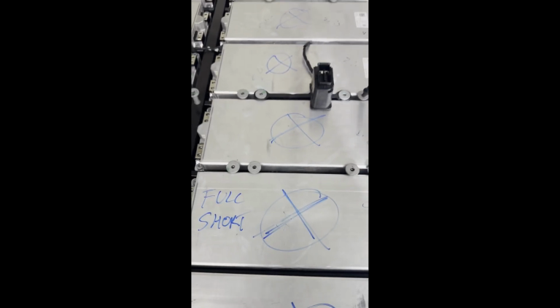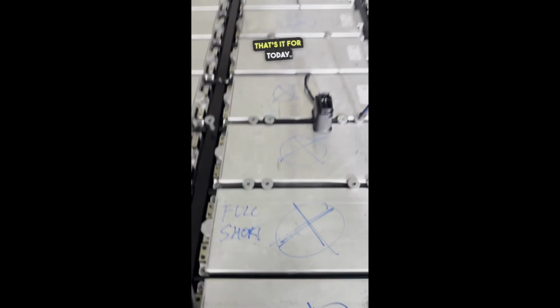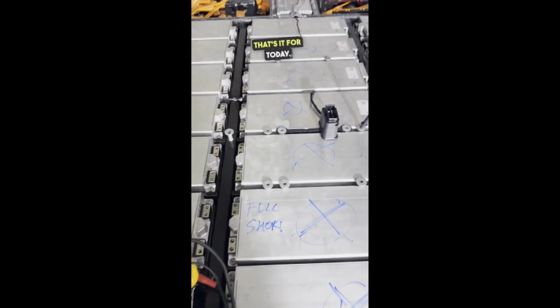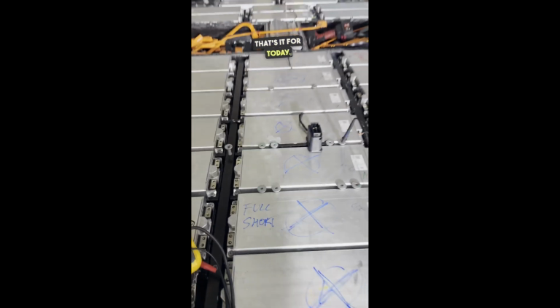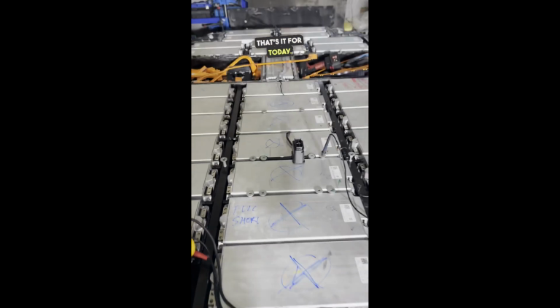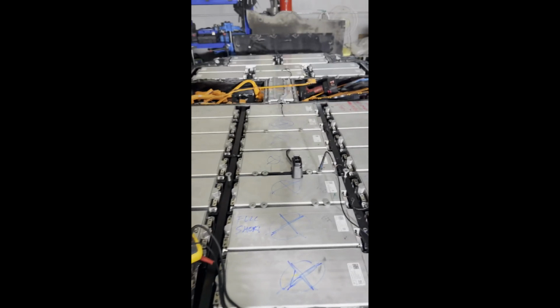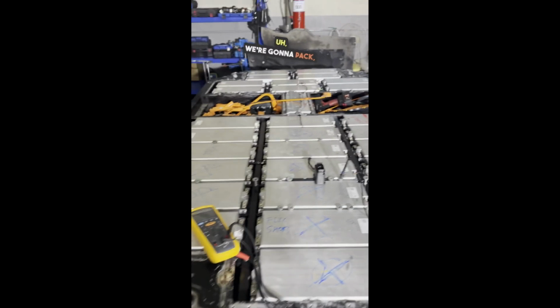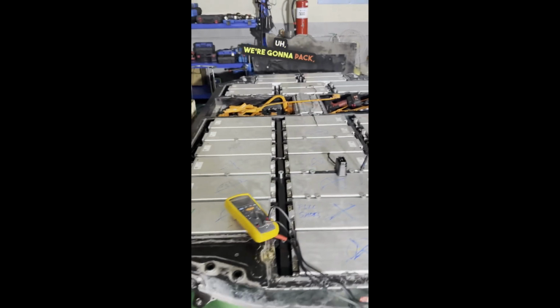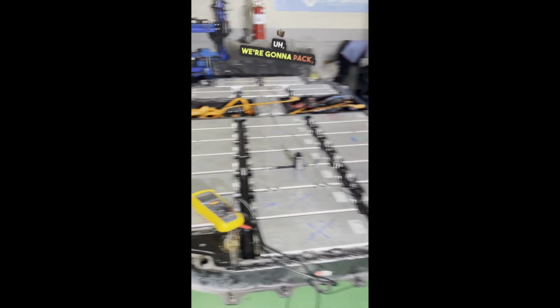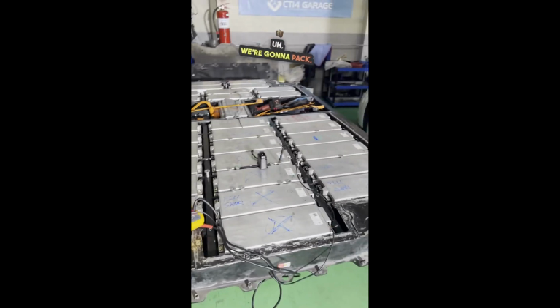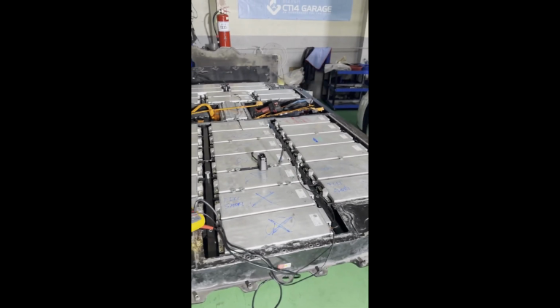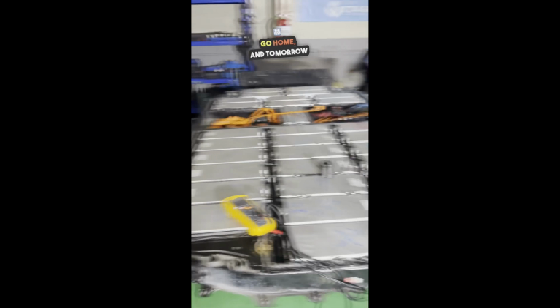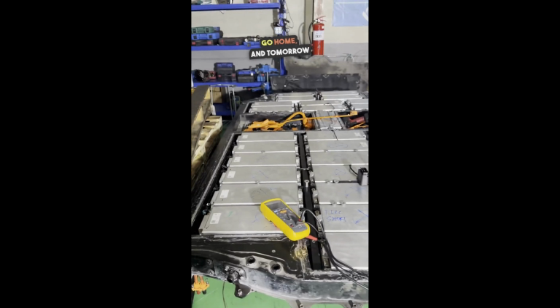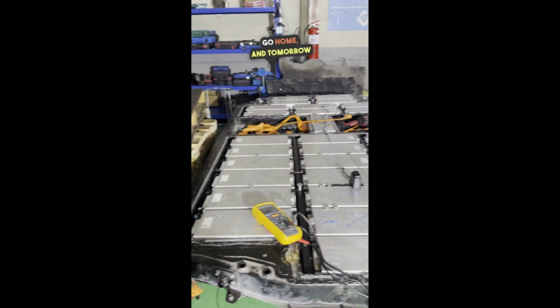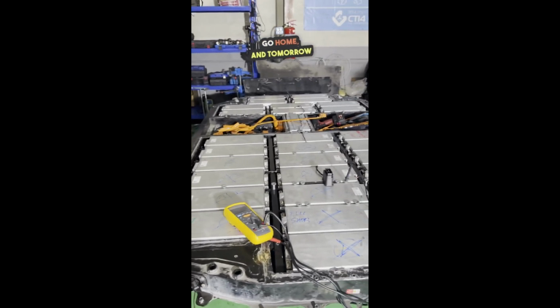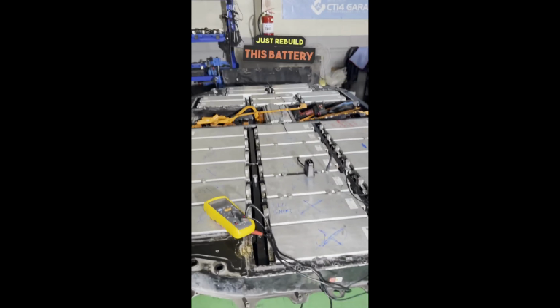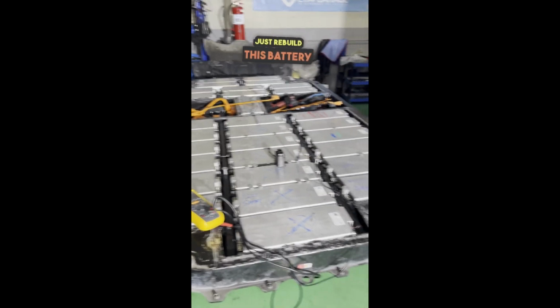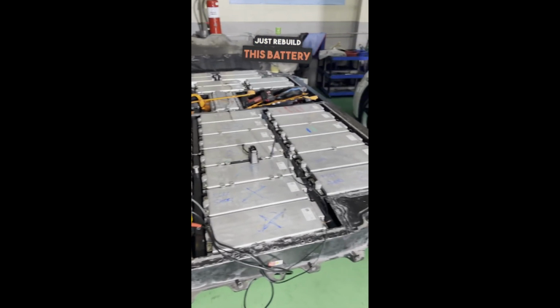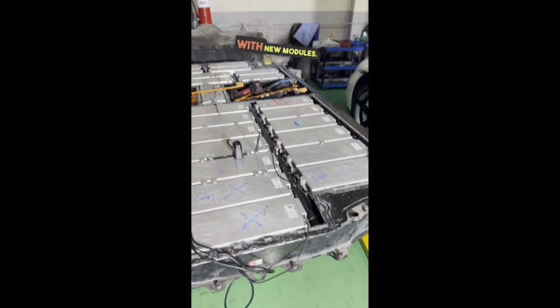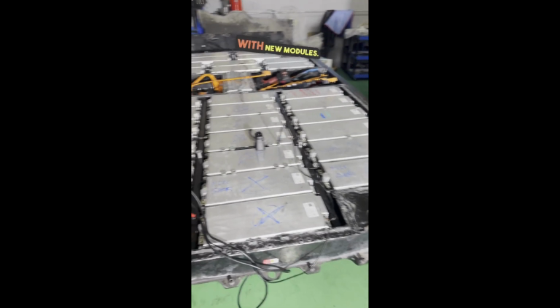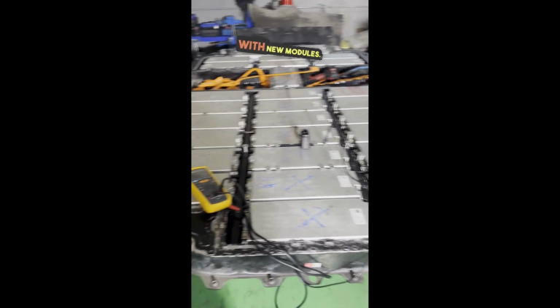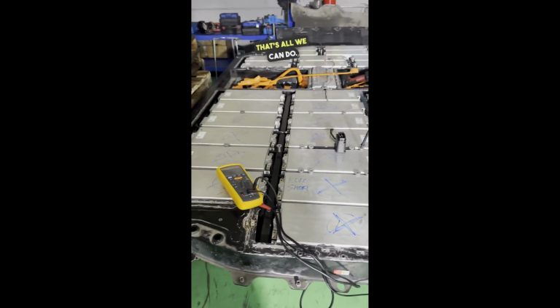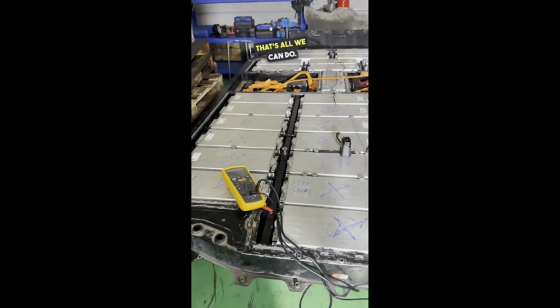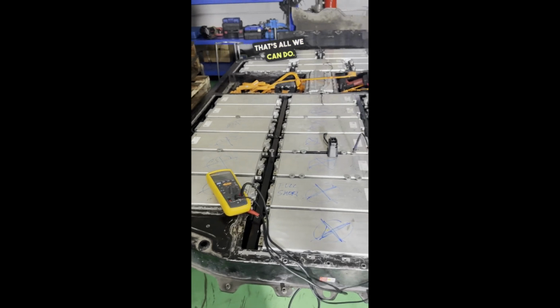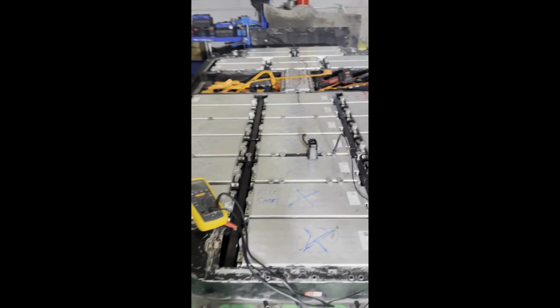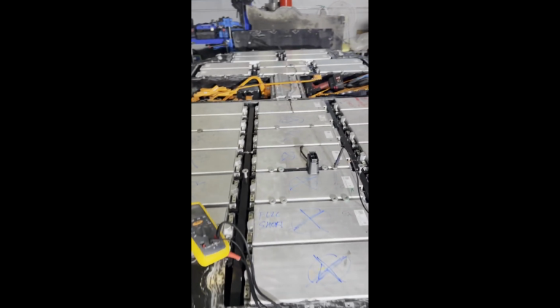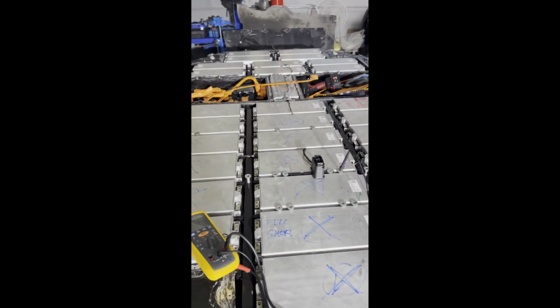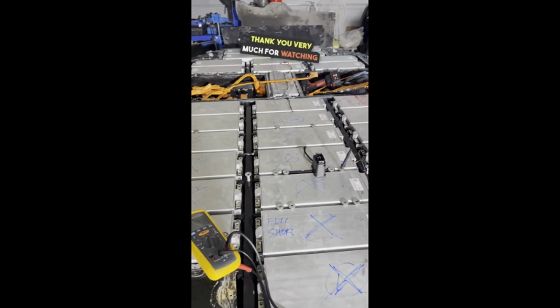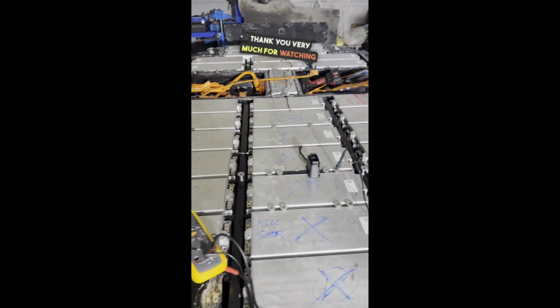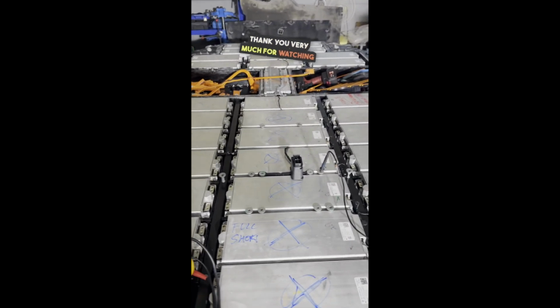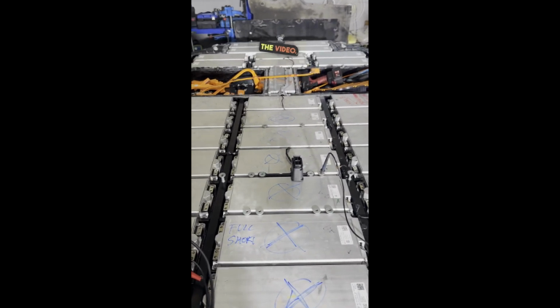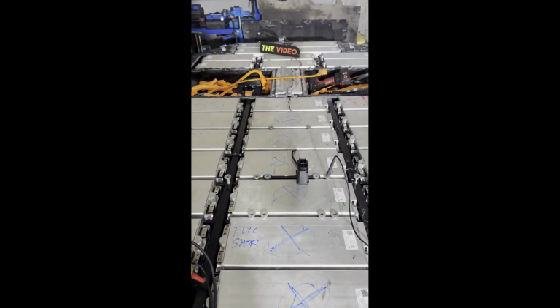That's it for today. We're going to pack up, go home, and tomorrow just rebuild this battery with new modules. That's all we can do. Thank you very much for watching the video. Cheers.